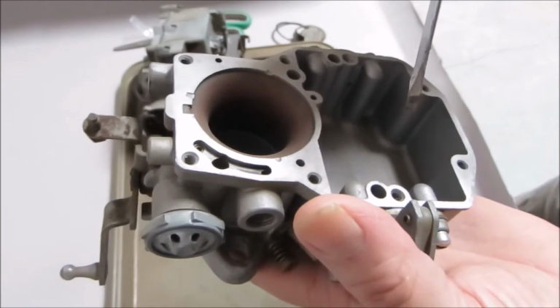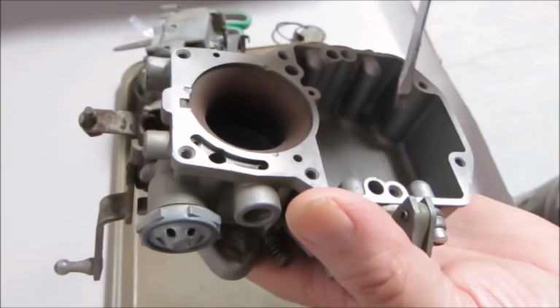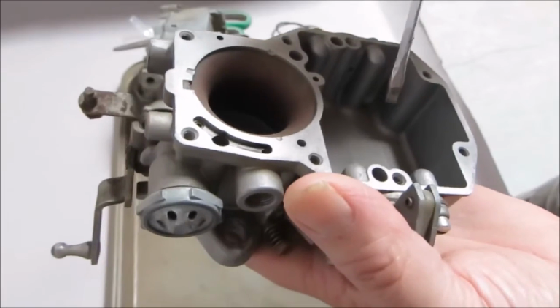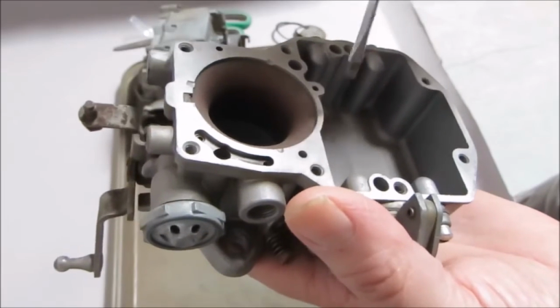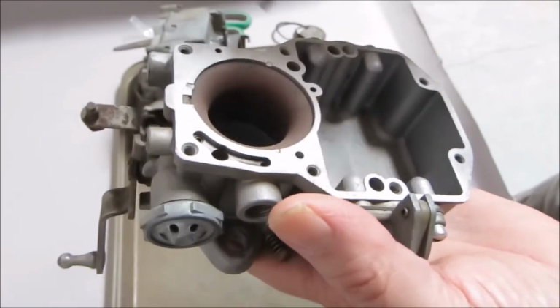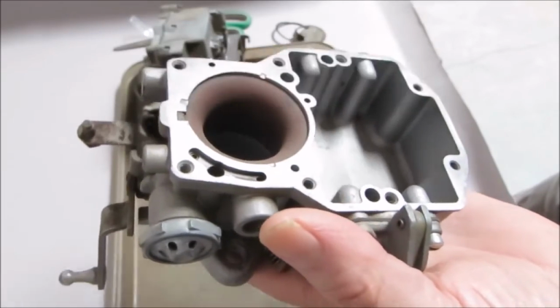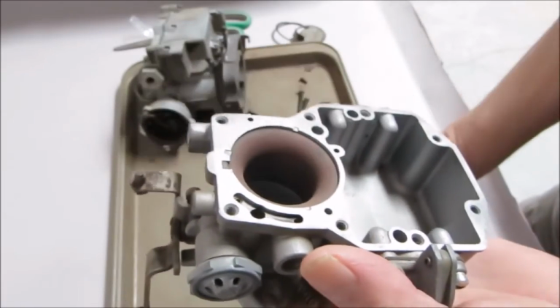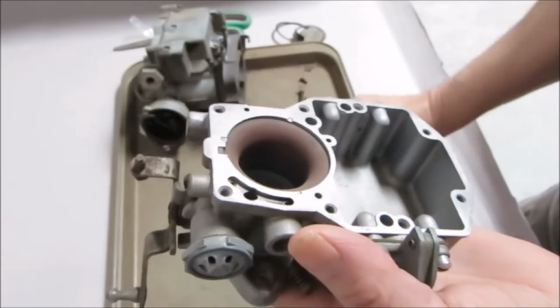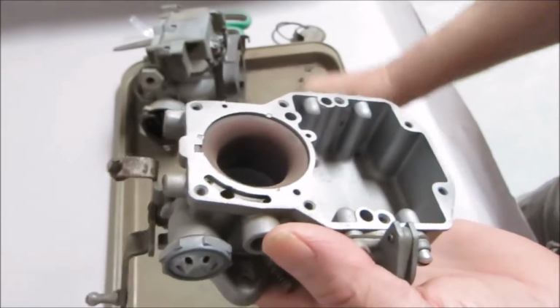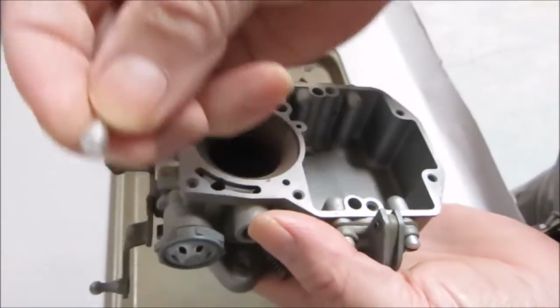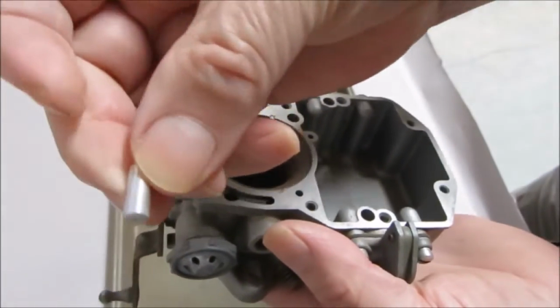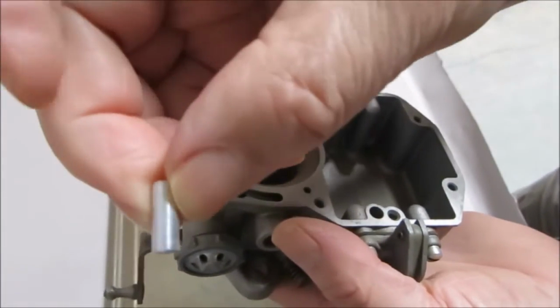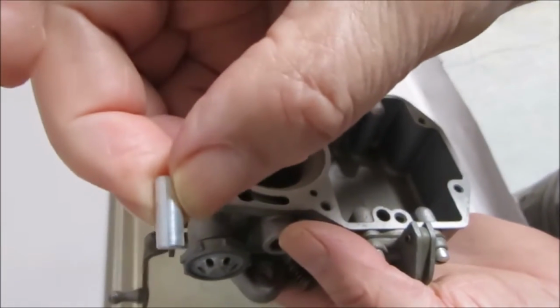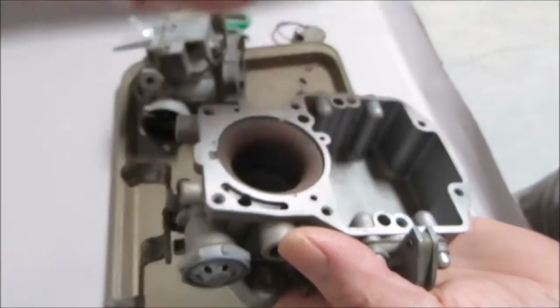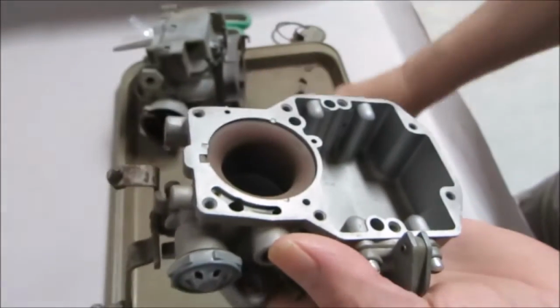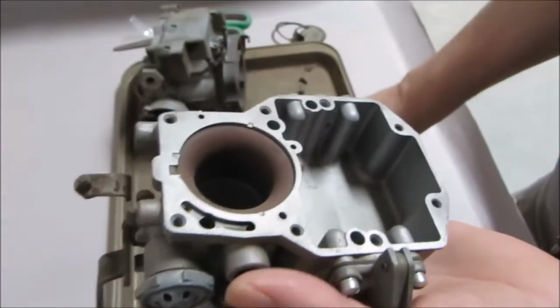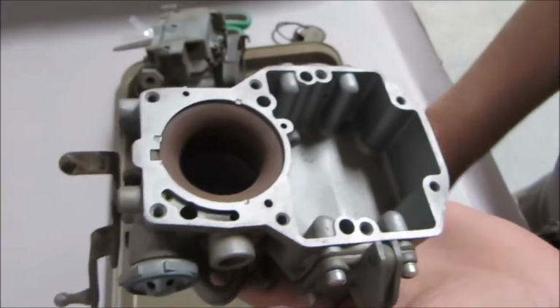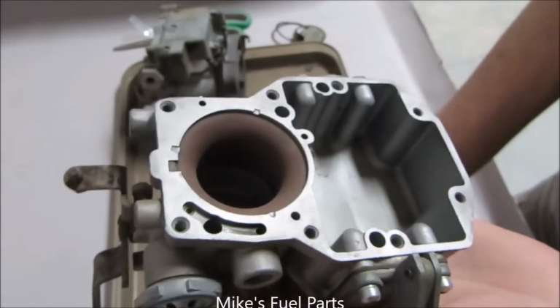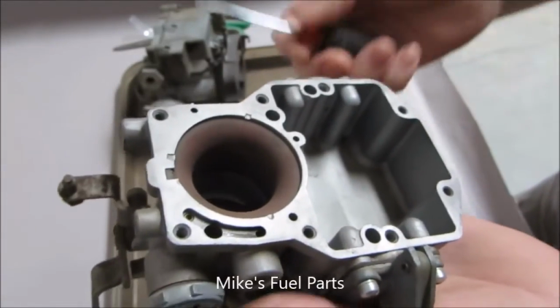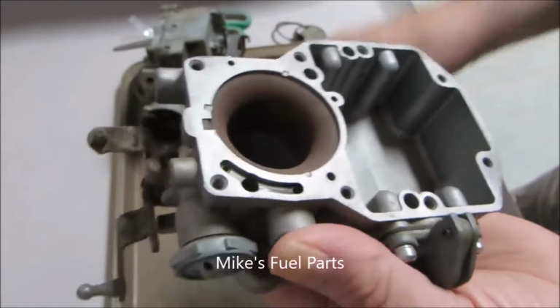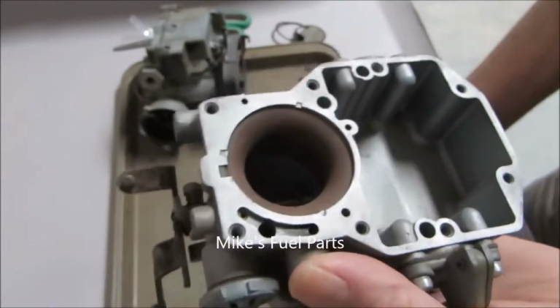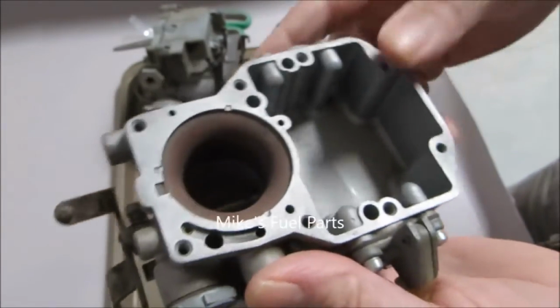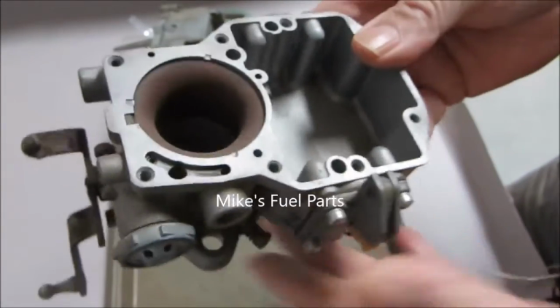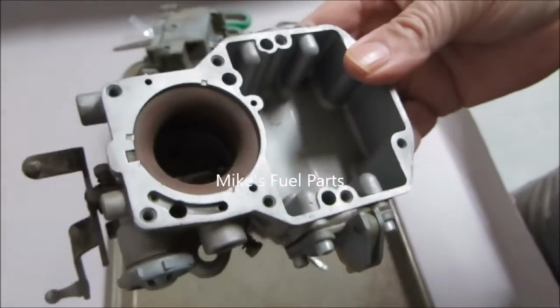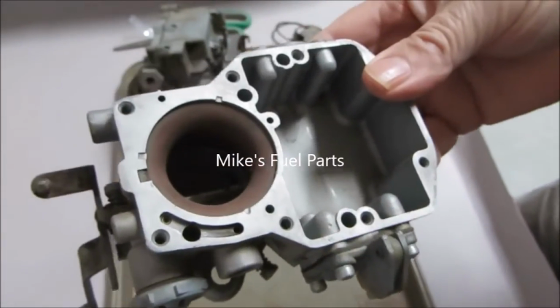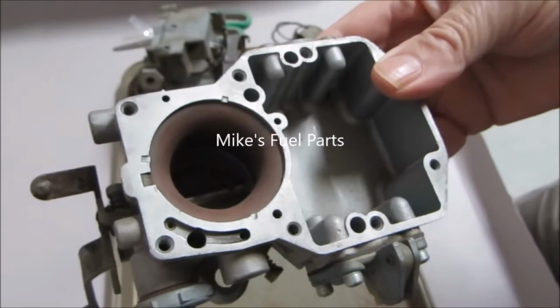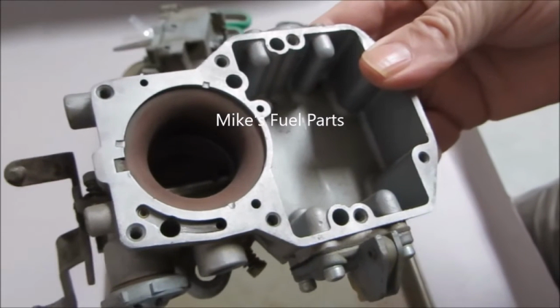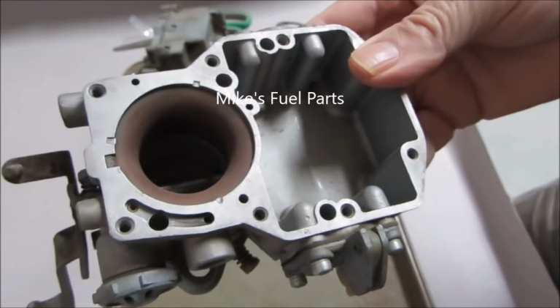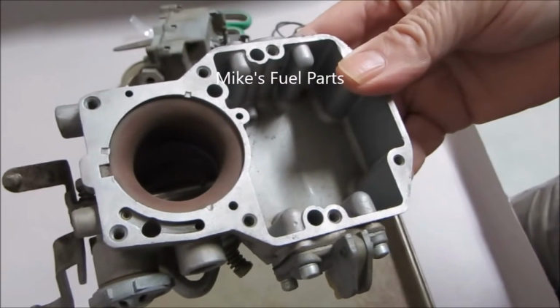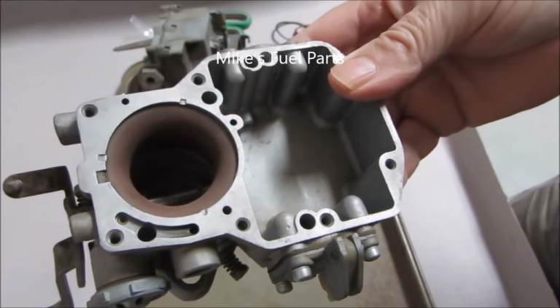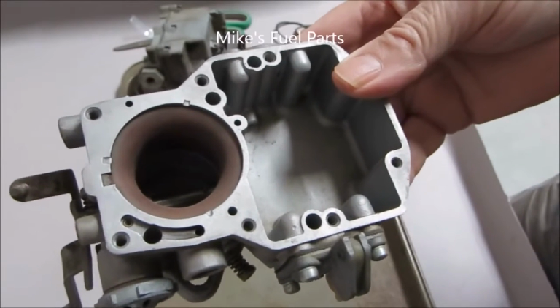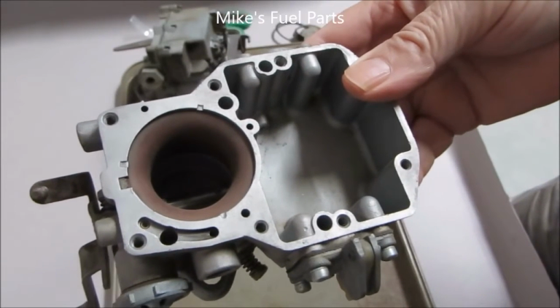Our kits have four check balls. We also have a special kit that has four check balls plus the check weight included, so if that's all you need you can buy it that way. I hope this helps you determine where all the check balls go — thank you.